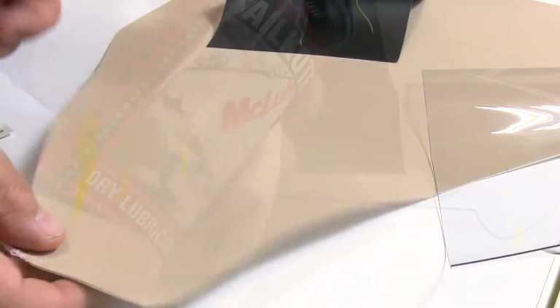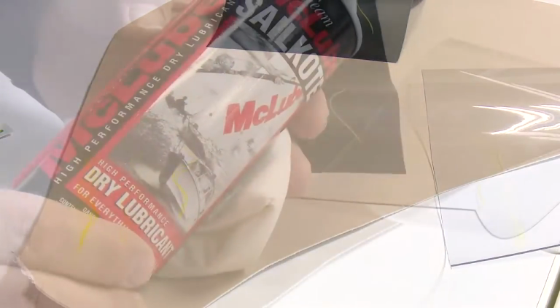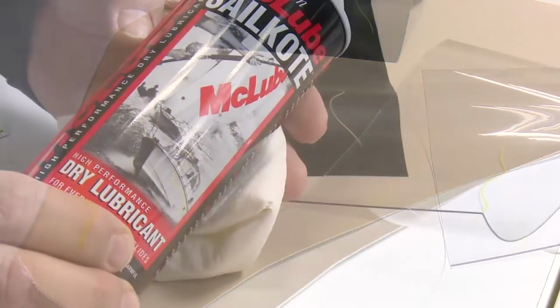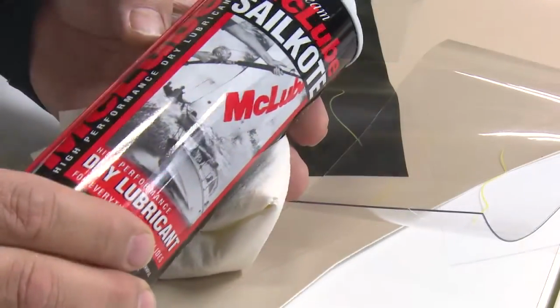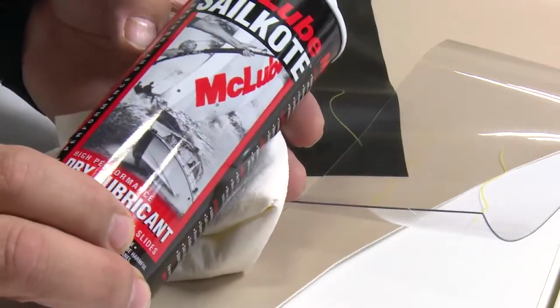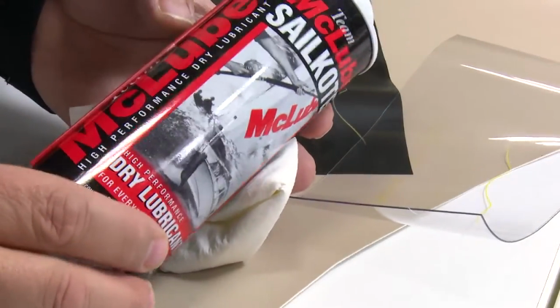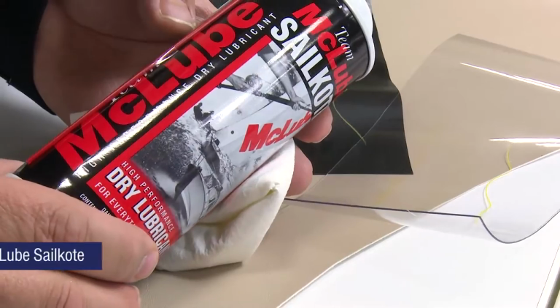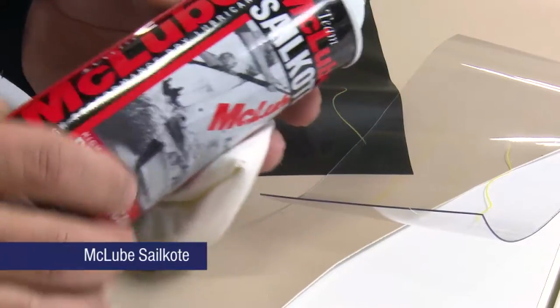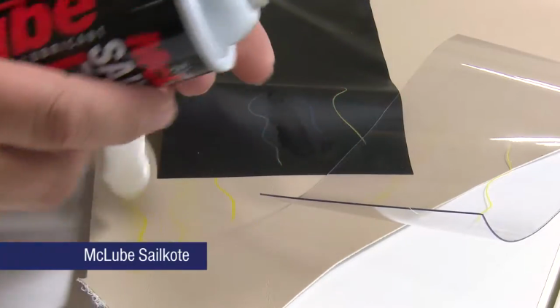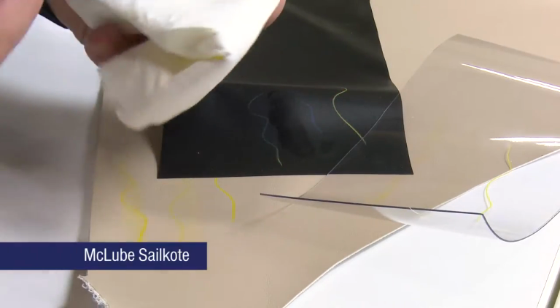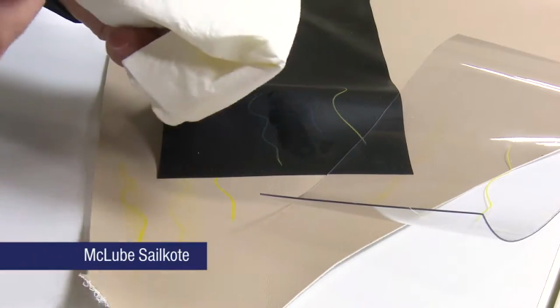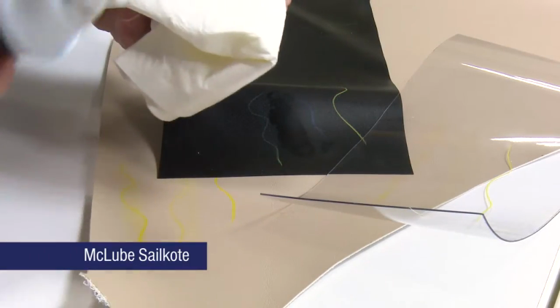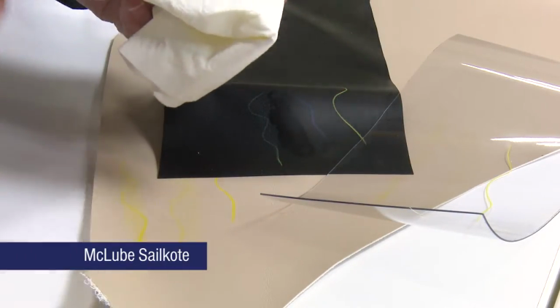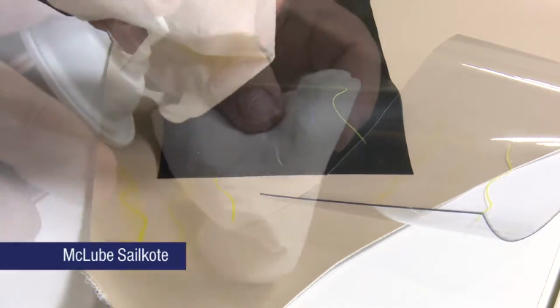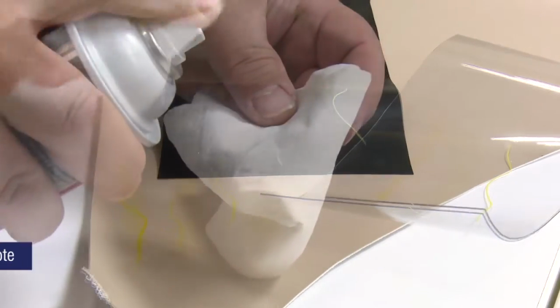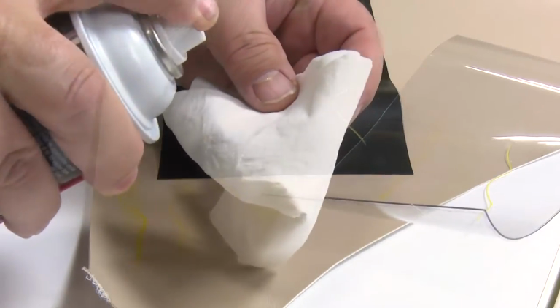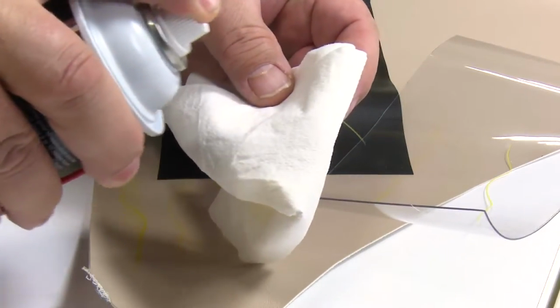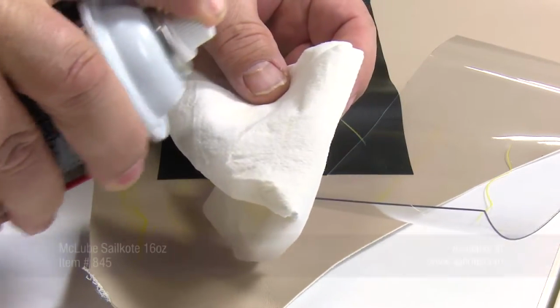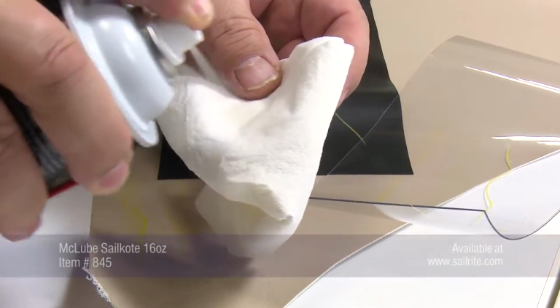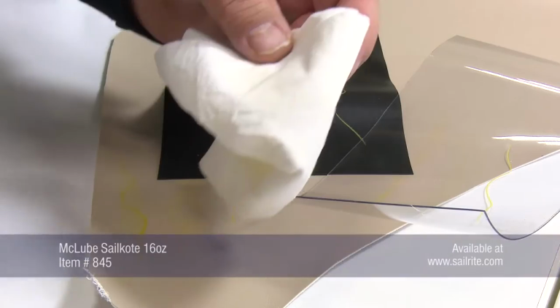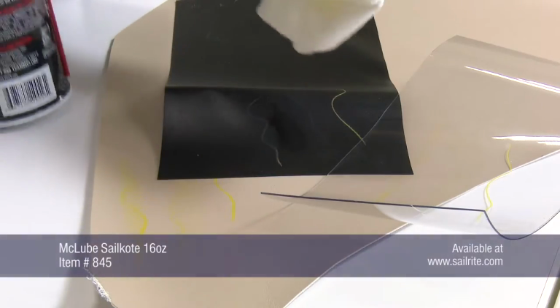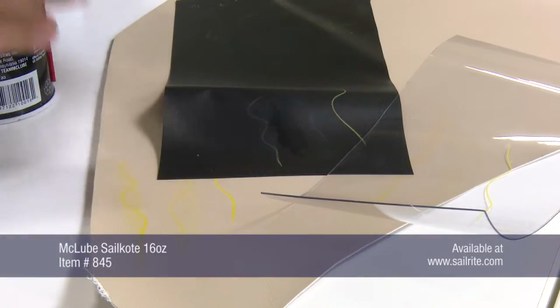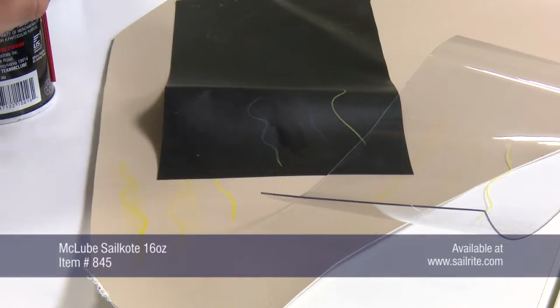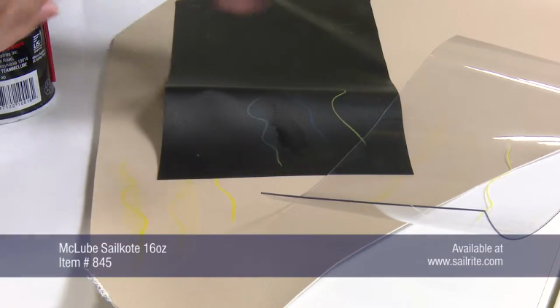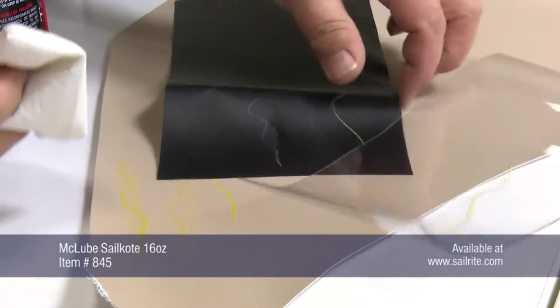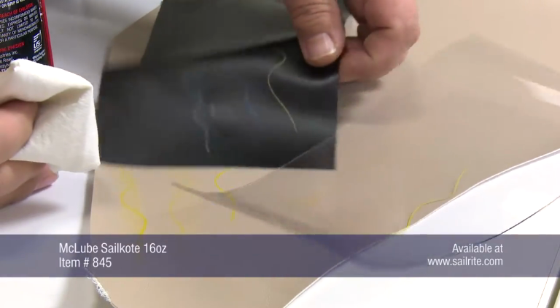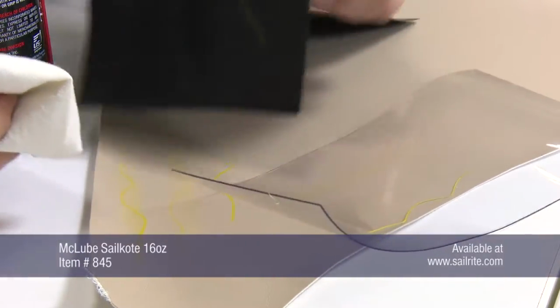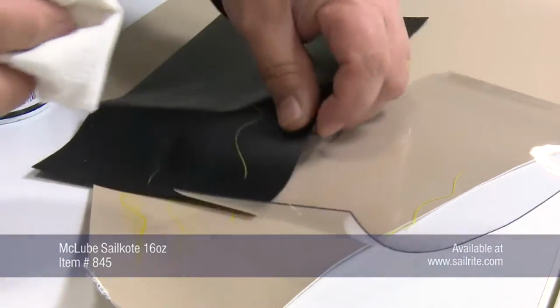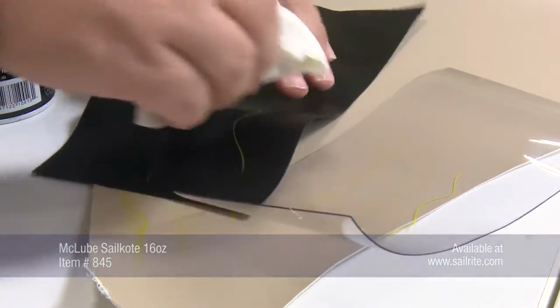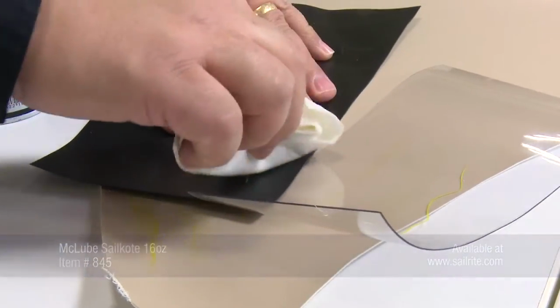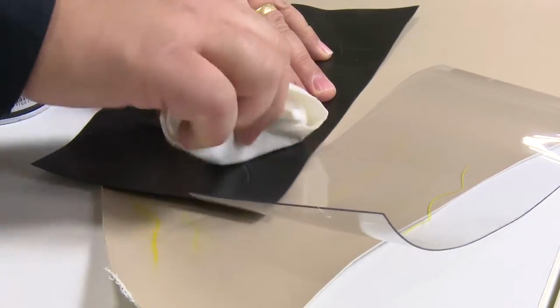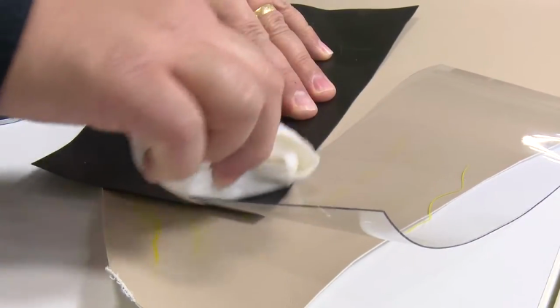Lastly, we will use McLube Sailcoat, which is not even advertised as a cleaner but rather a lubricant. Notice that it removes the yellow grease pencil line better than any other method.